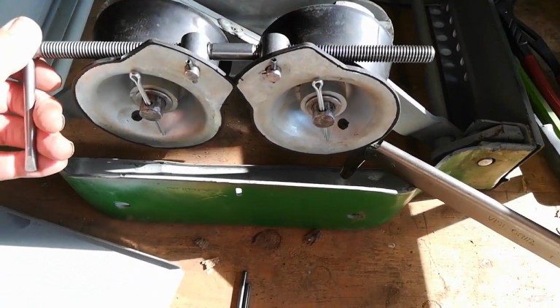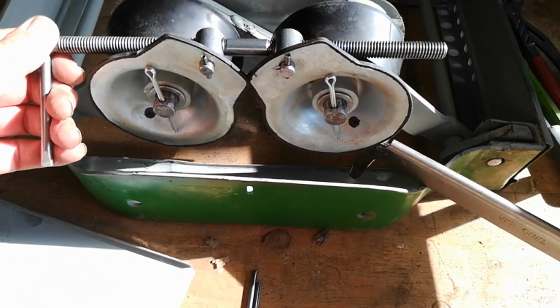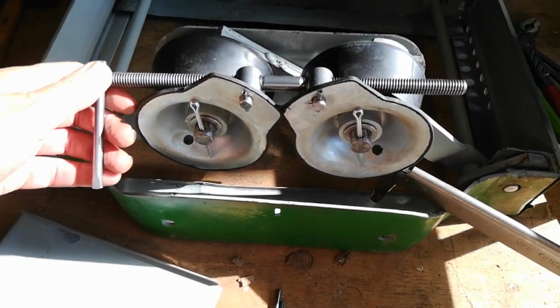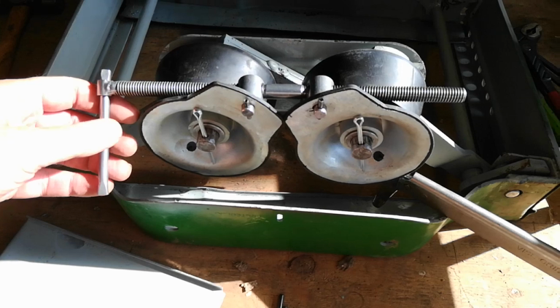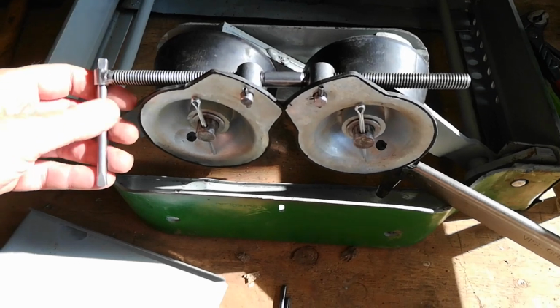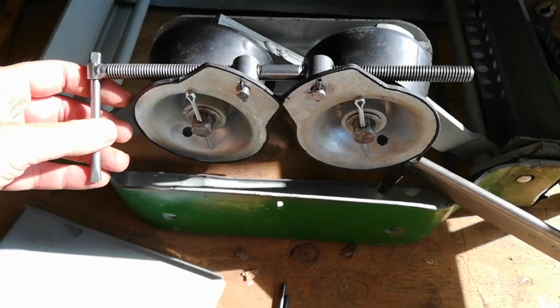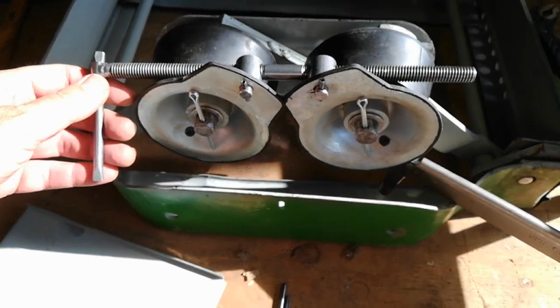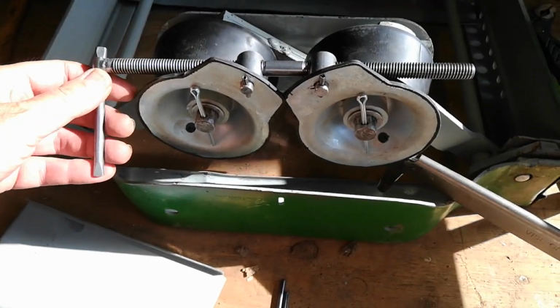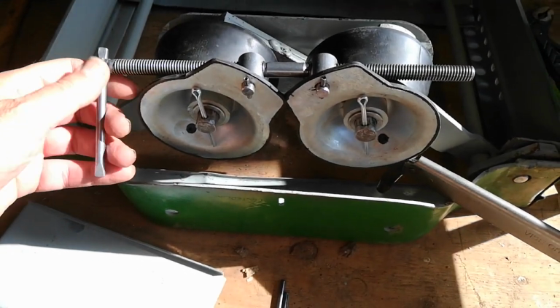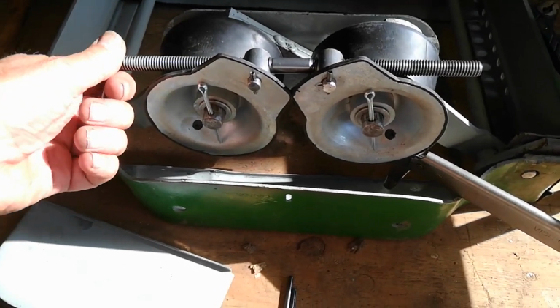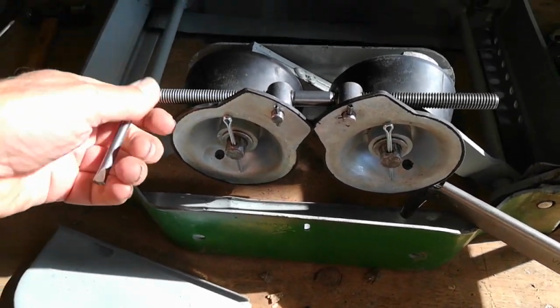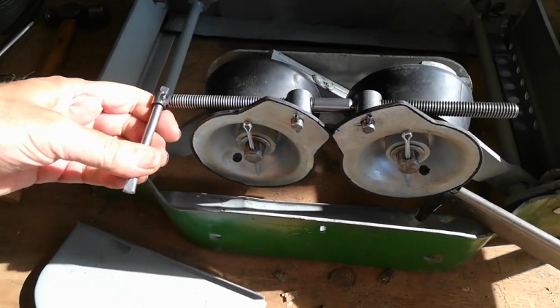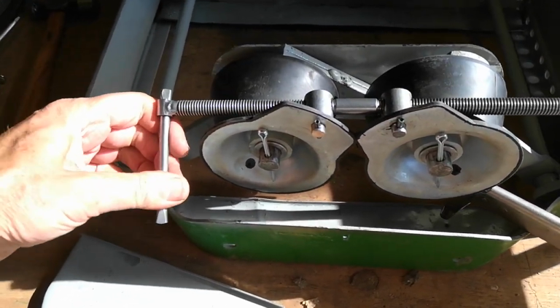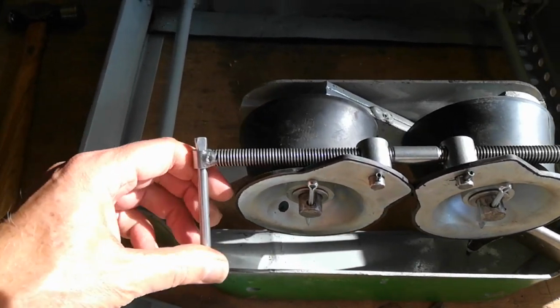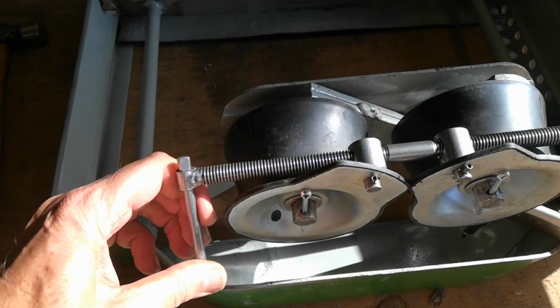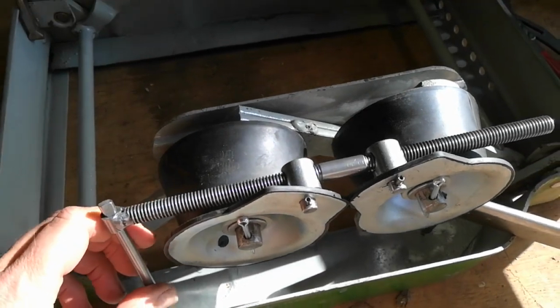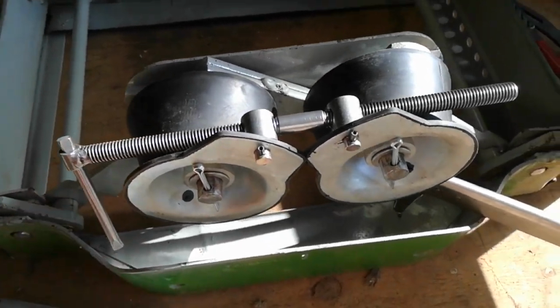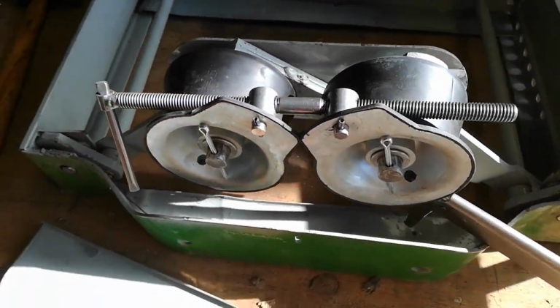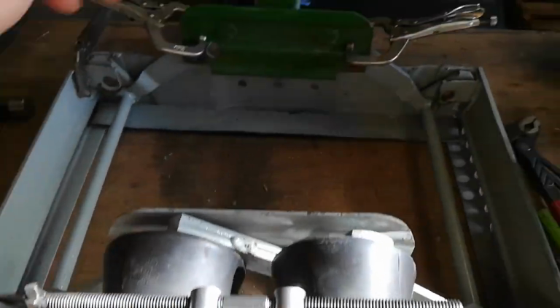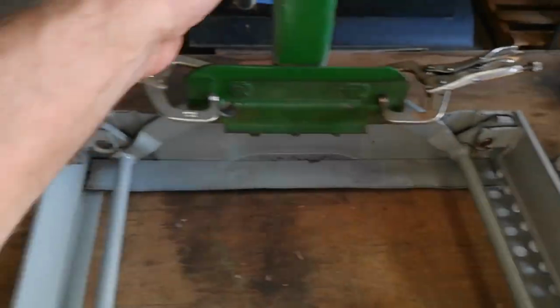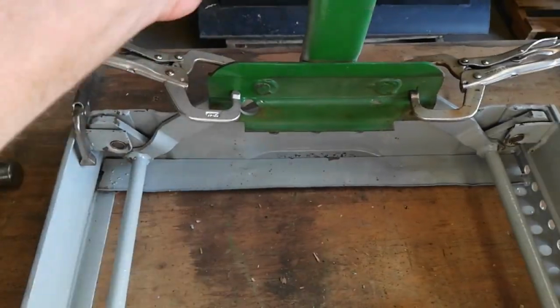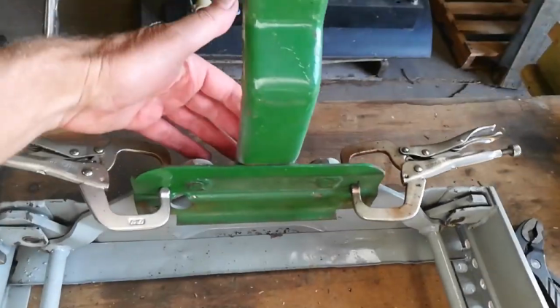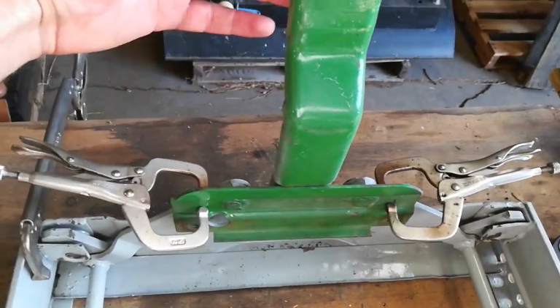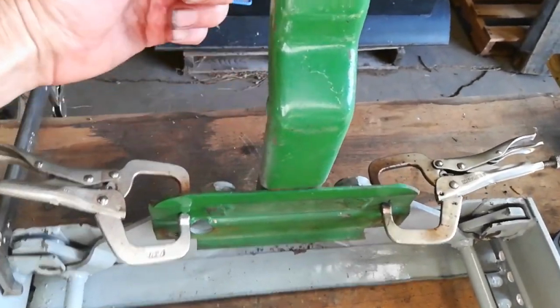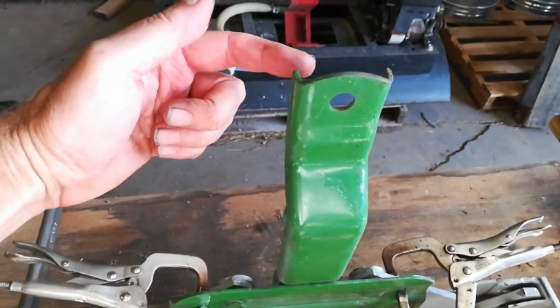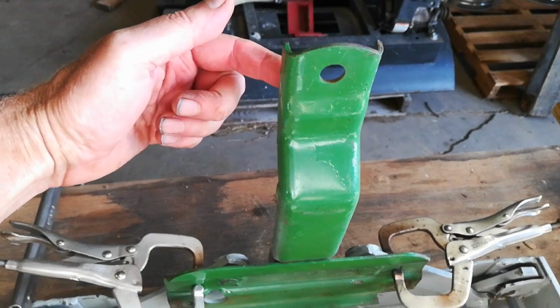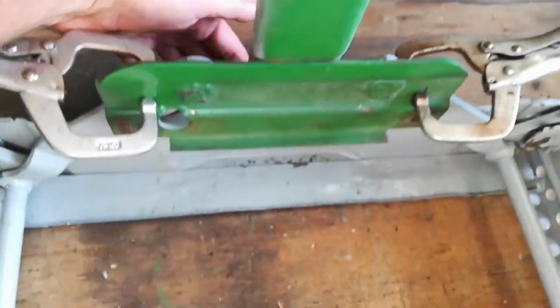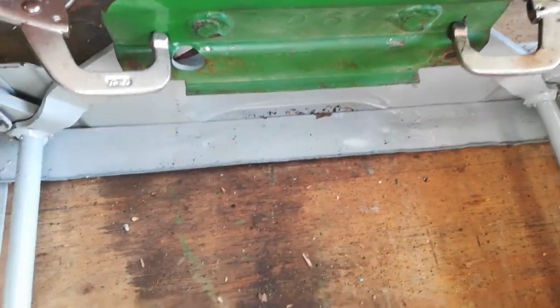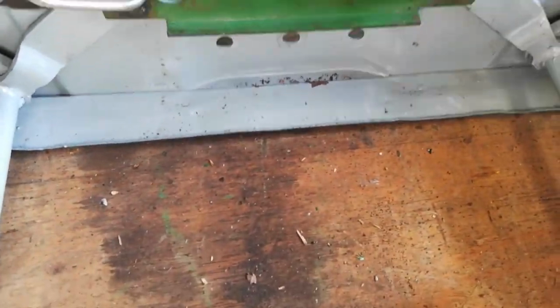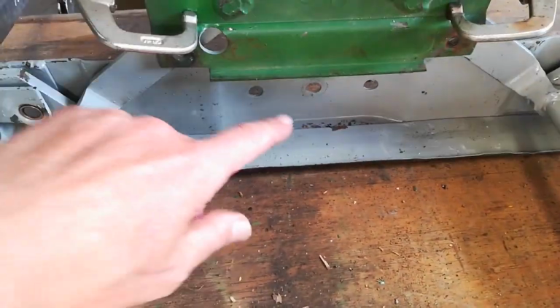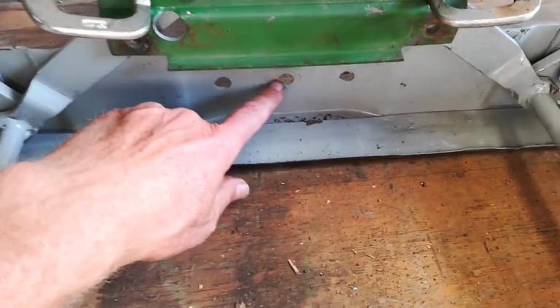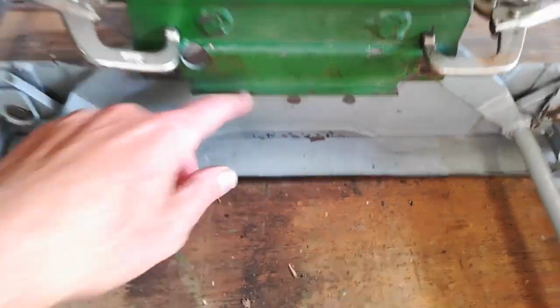The tension on this seat, at least on the back half, is controlled by turning this threaded rod. There's also a shock absorber that goes in the front — it's bolted here and then it bolts to the bottom.